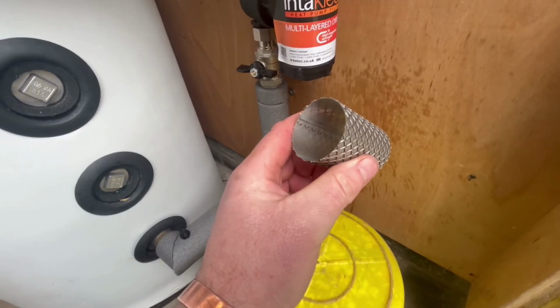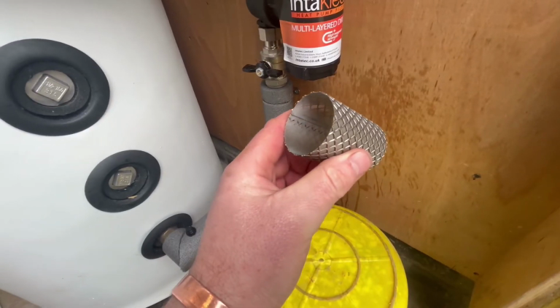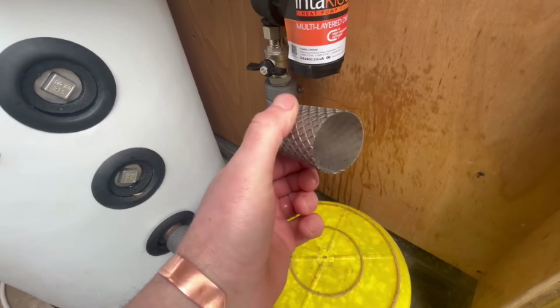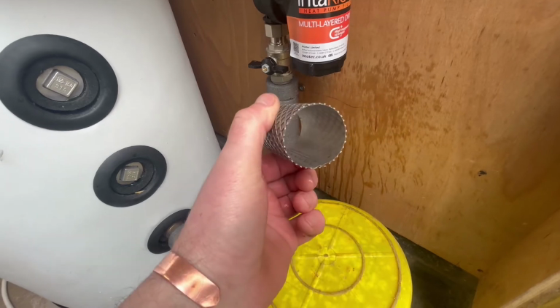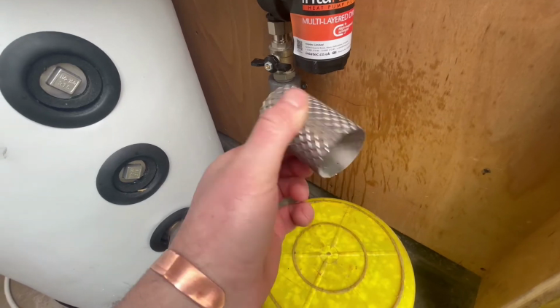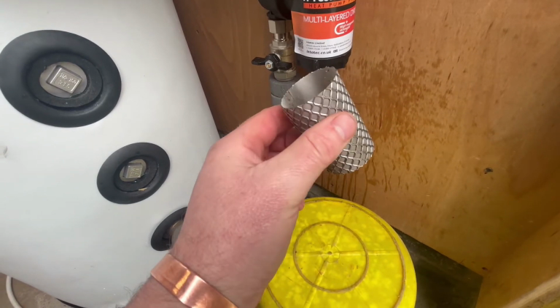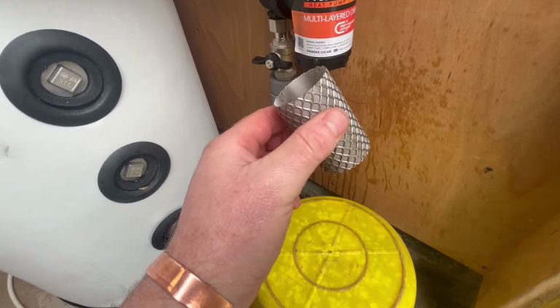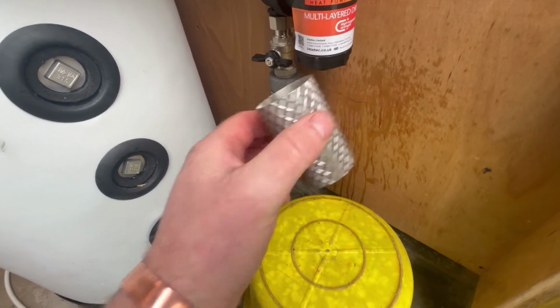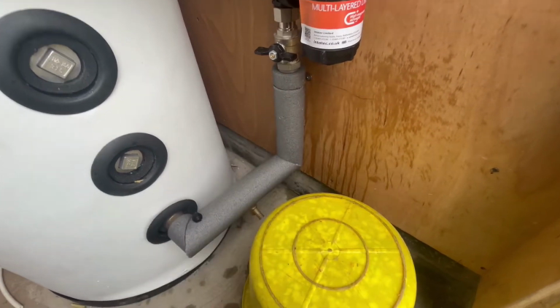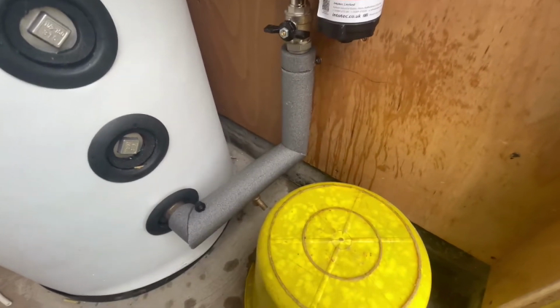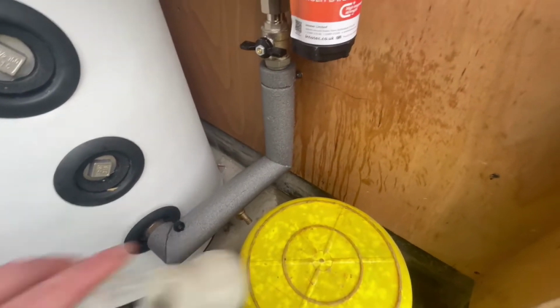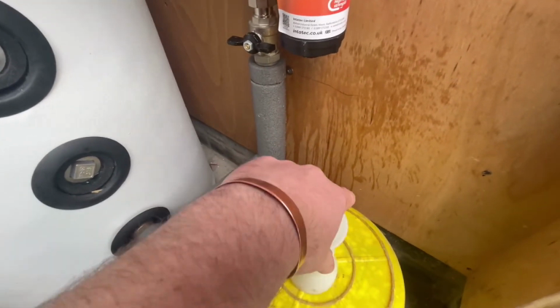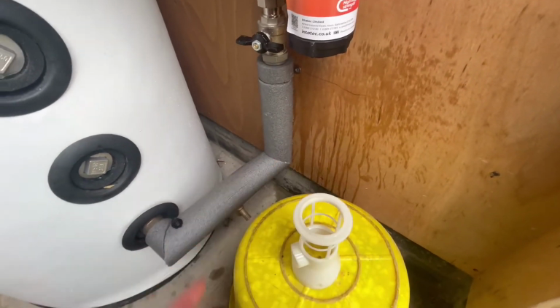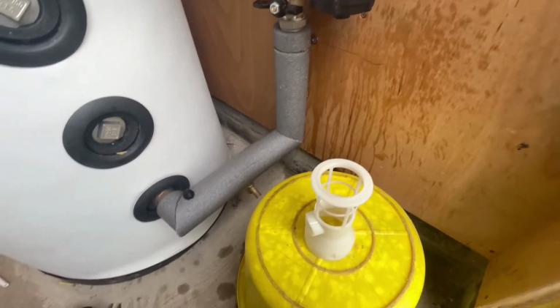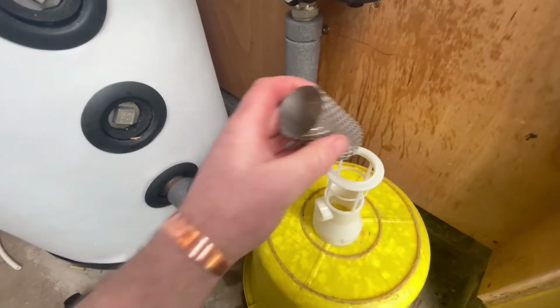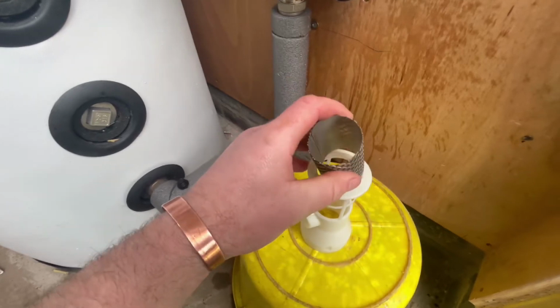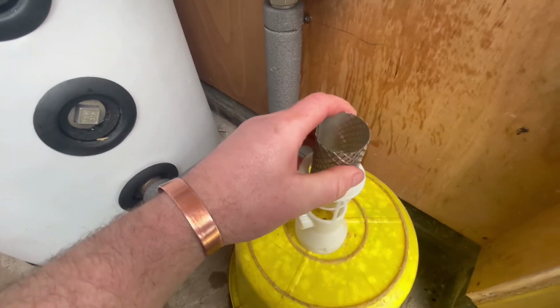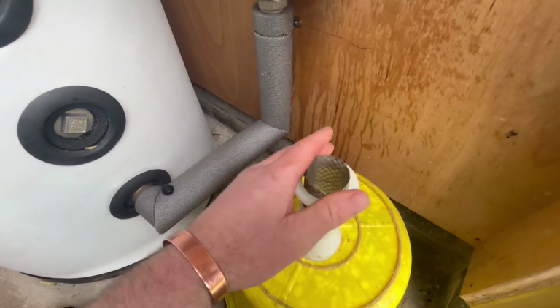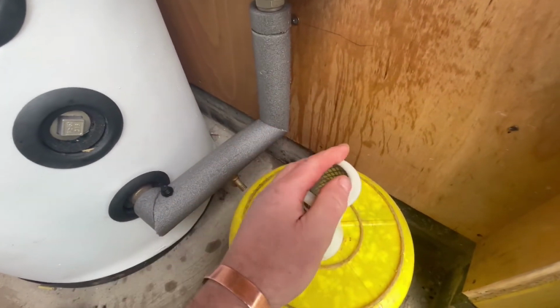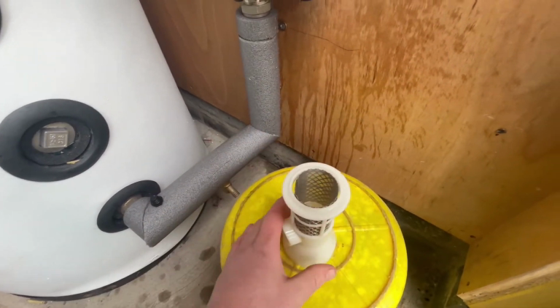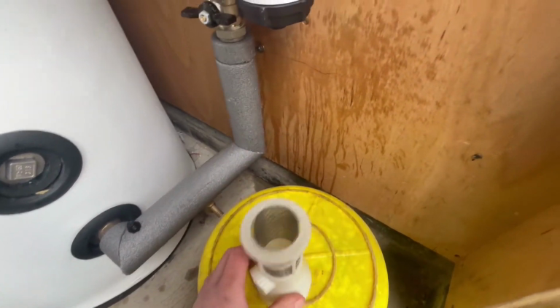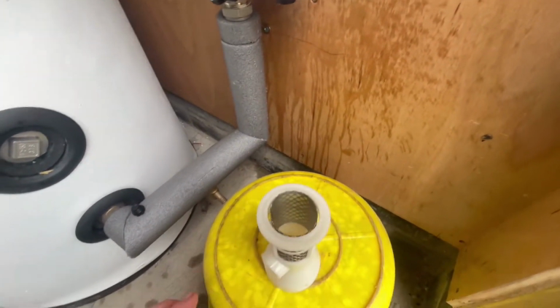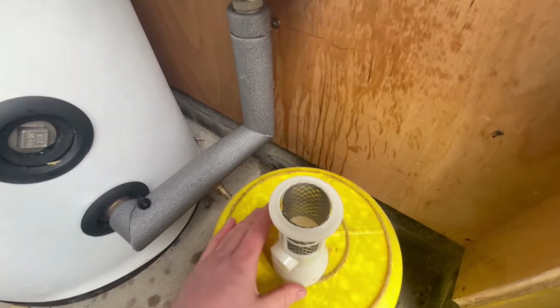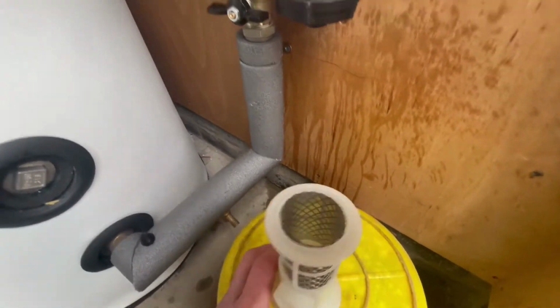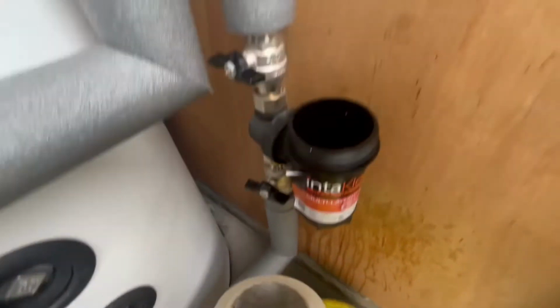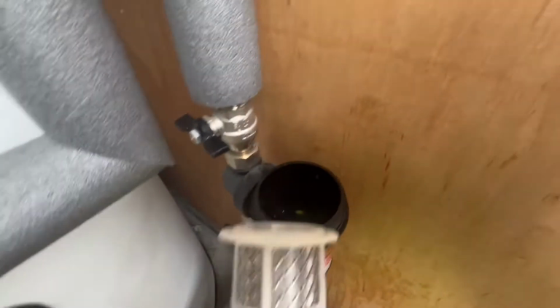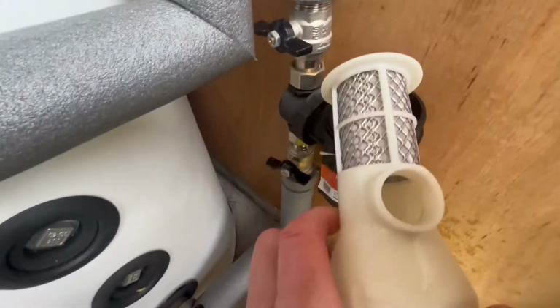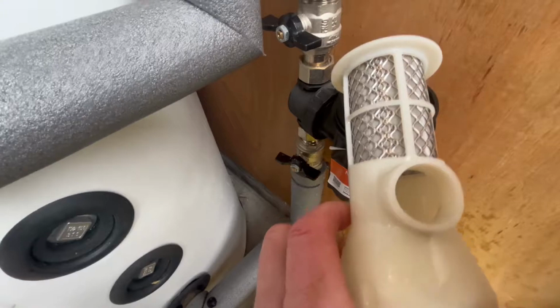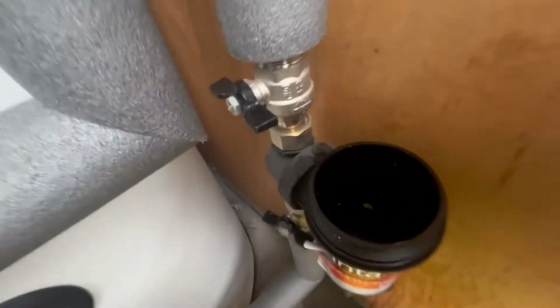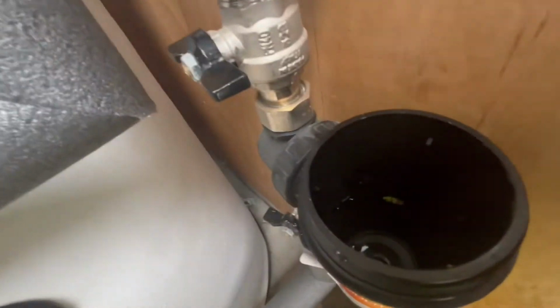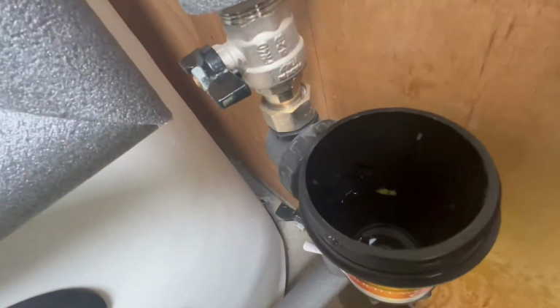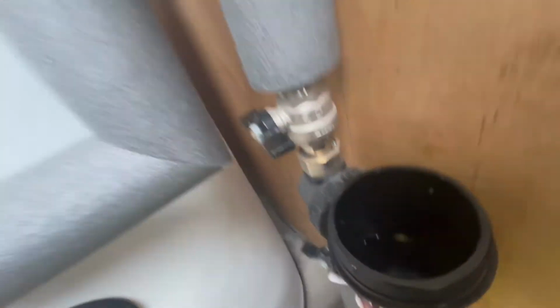Now that we've rinsed this out, we can refit everything. The filter goes back inside the white cage. The white cage will only fit in one way — in a circle, facing the circle at the front.